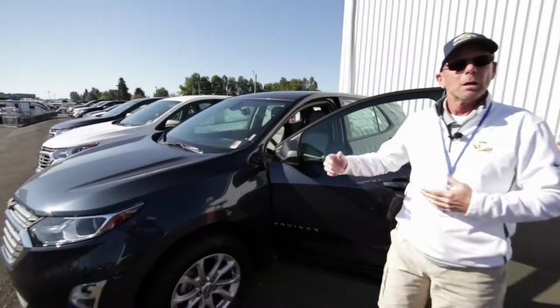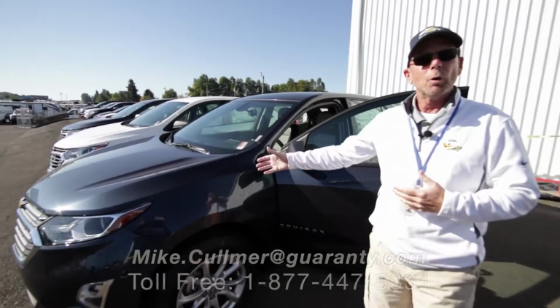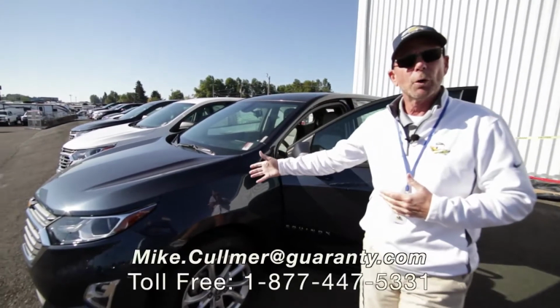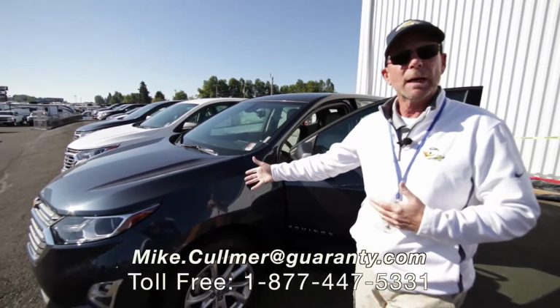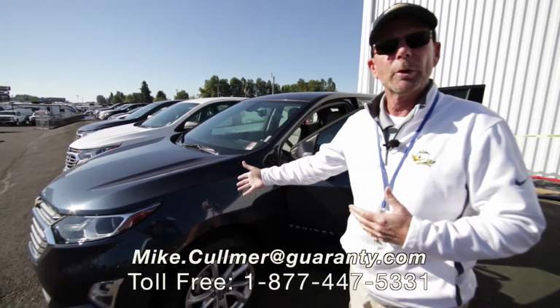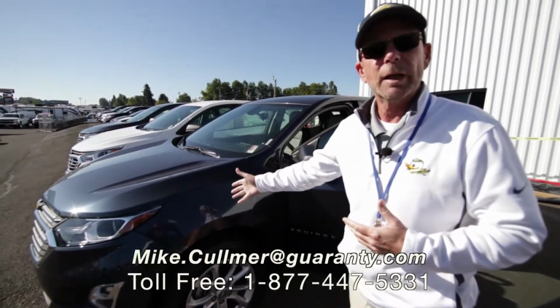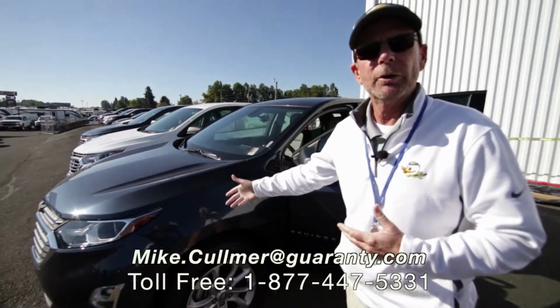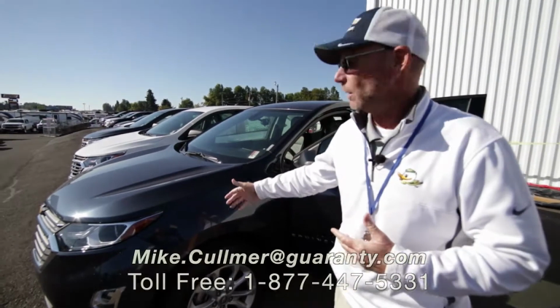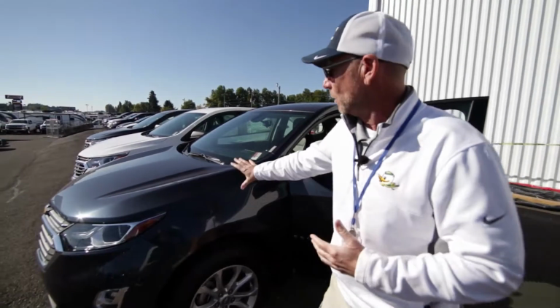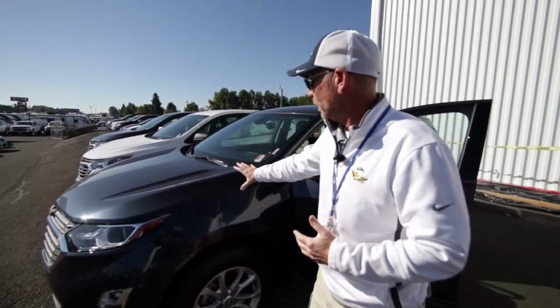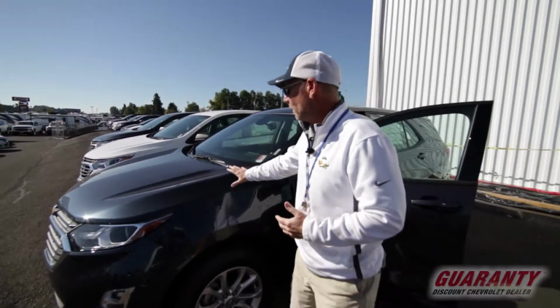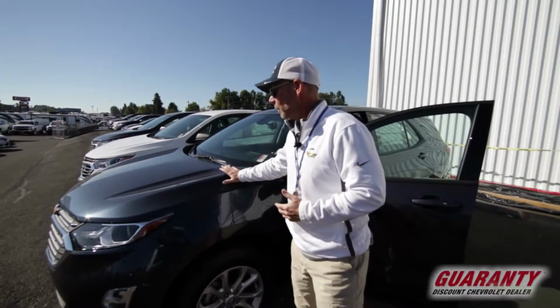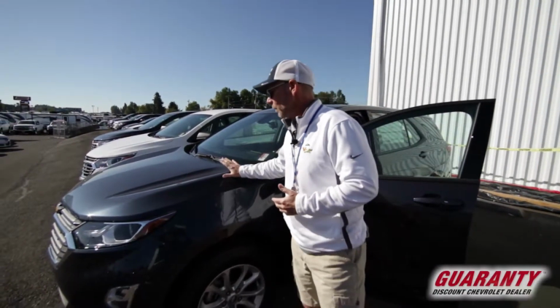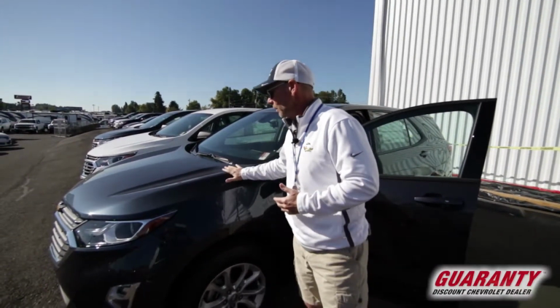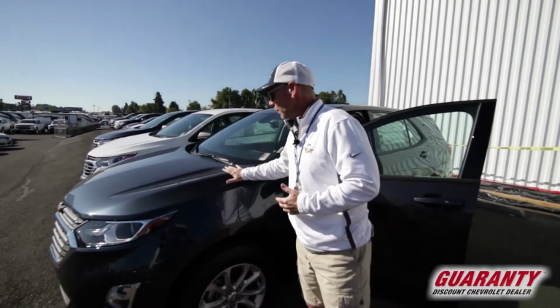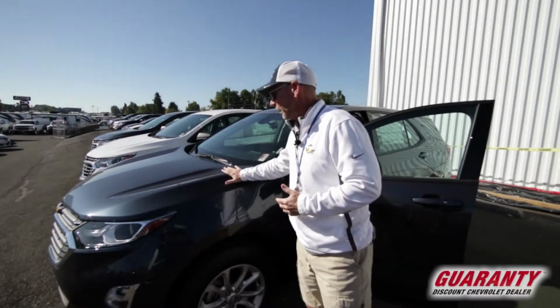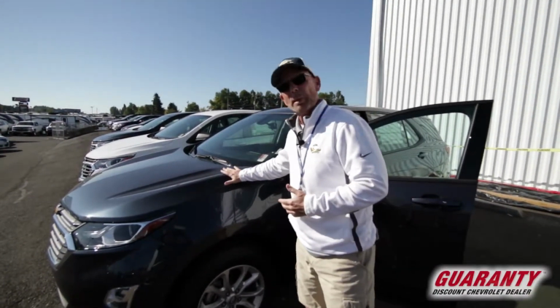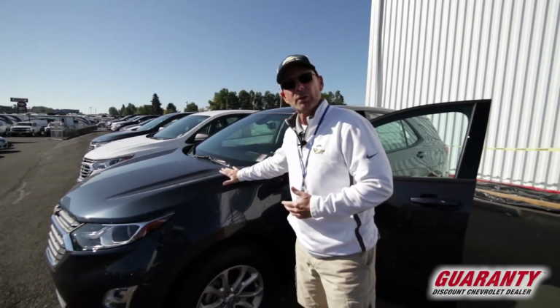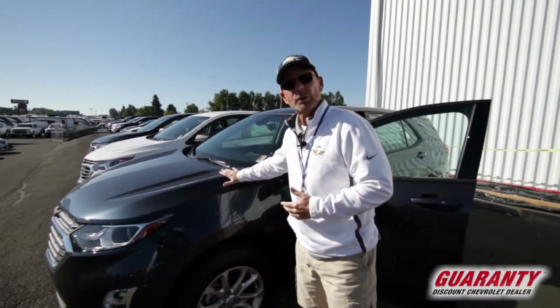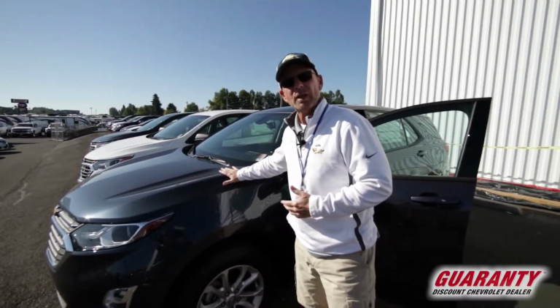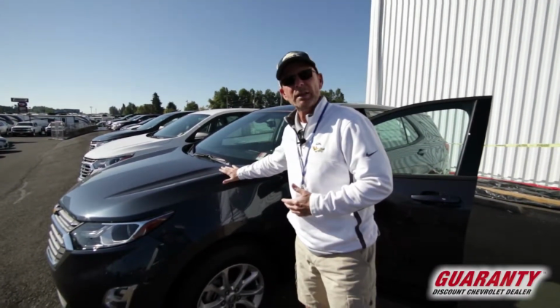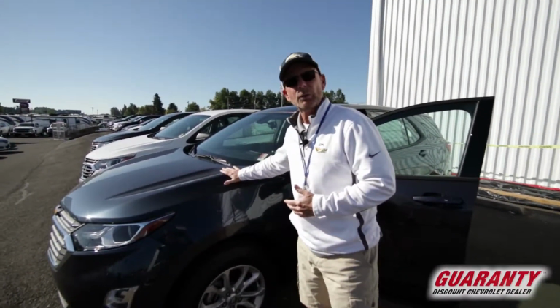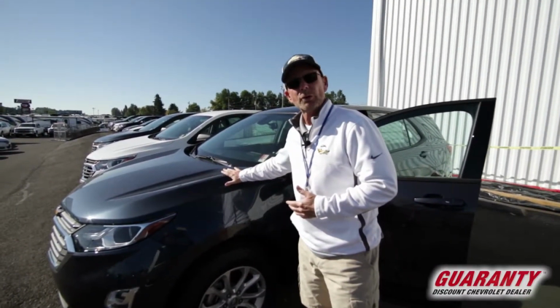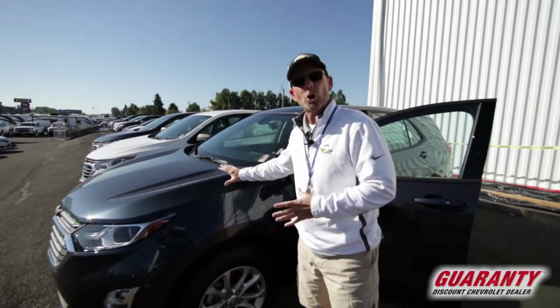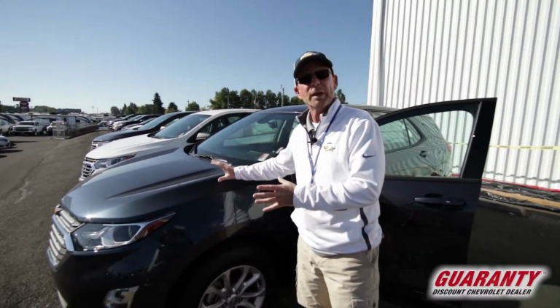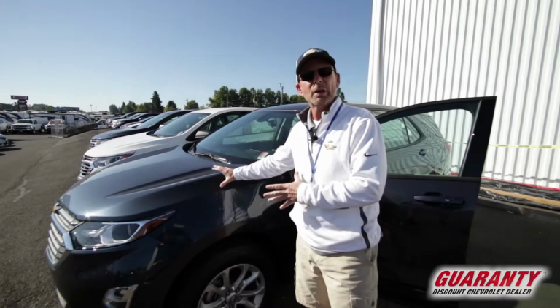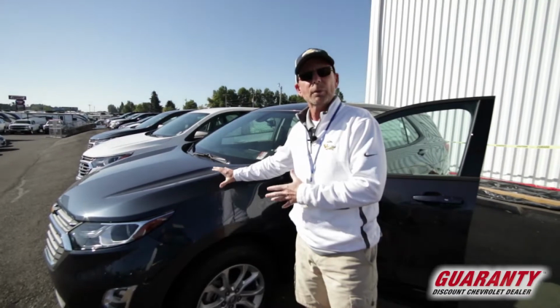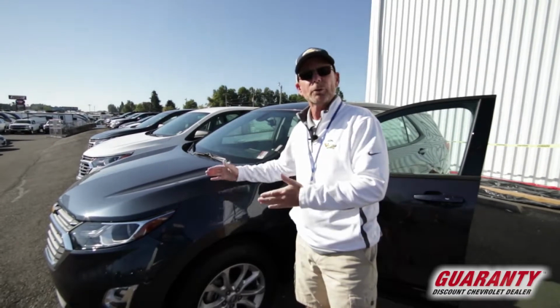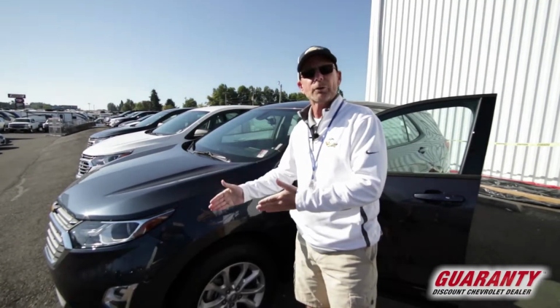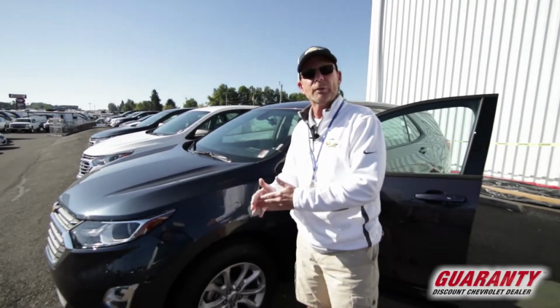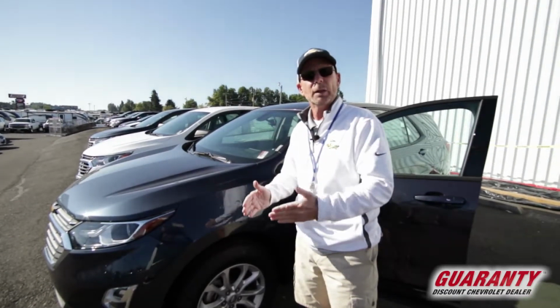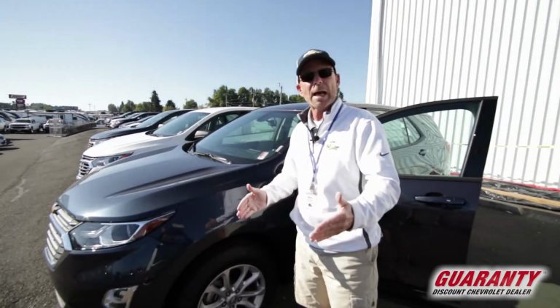Hello there folks, Mike Coleman here at Guaranty. I want to give you a few things about the 2018 Equinox, all redesigned from the 2017 and back.